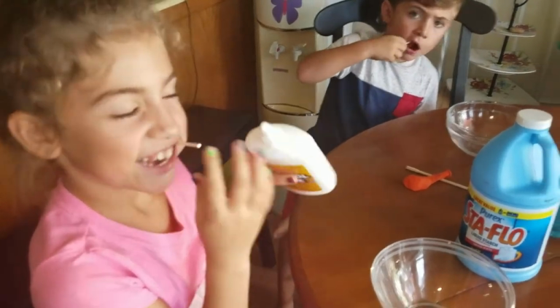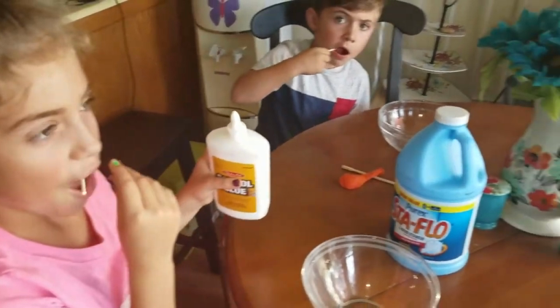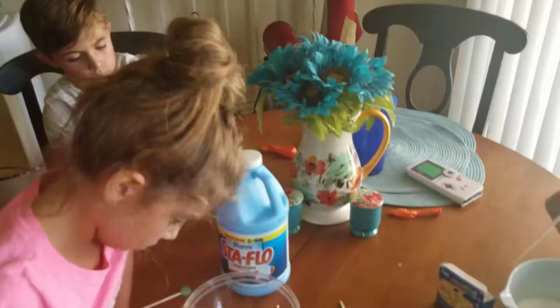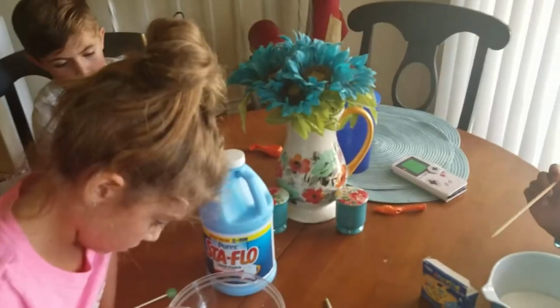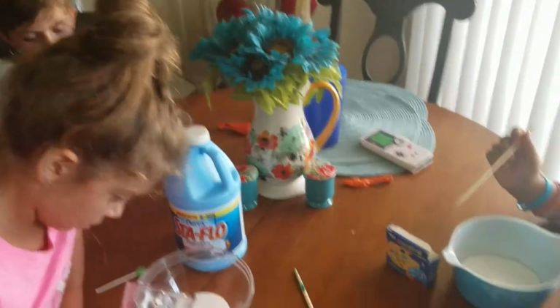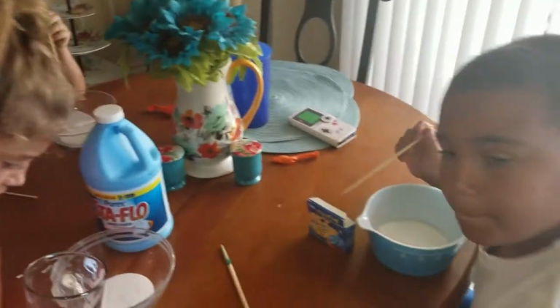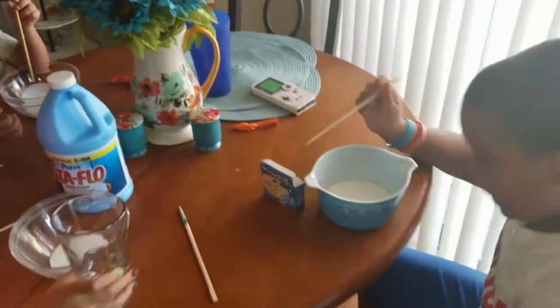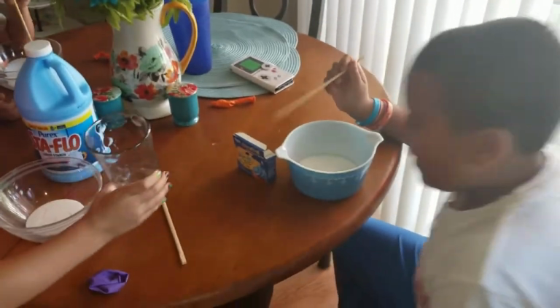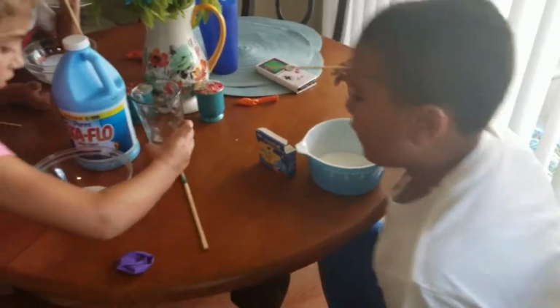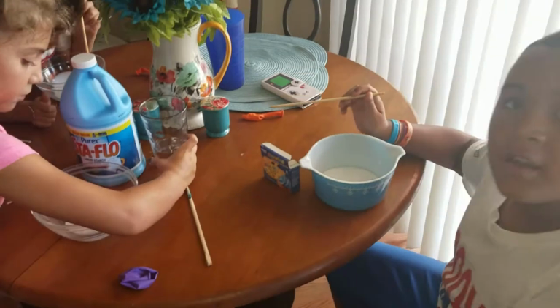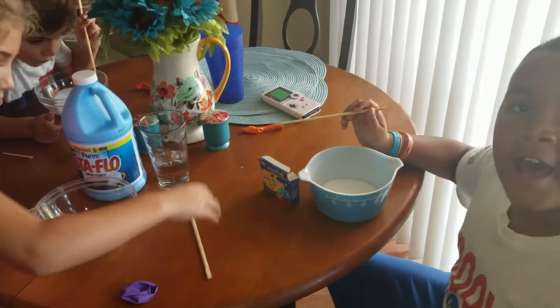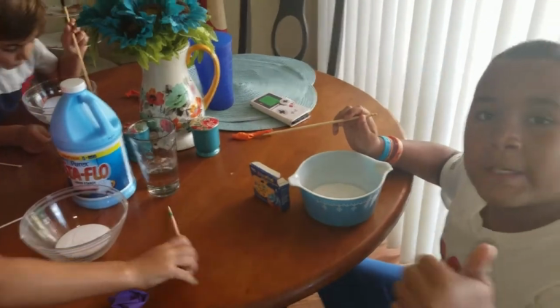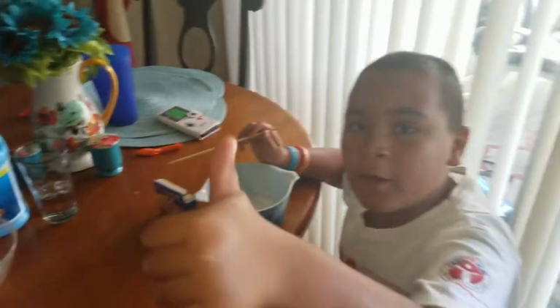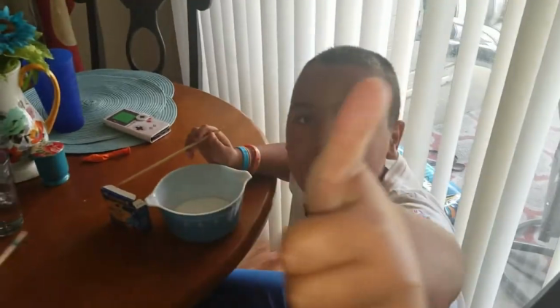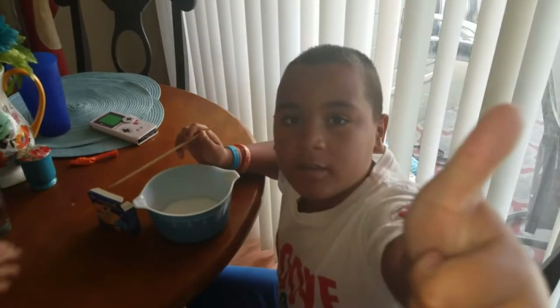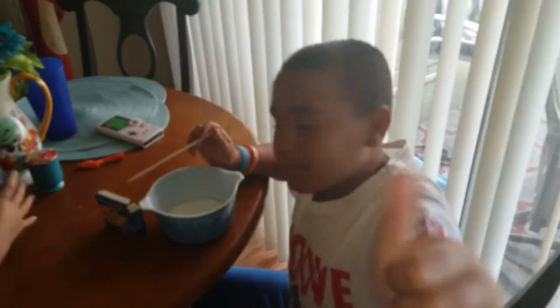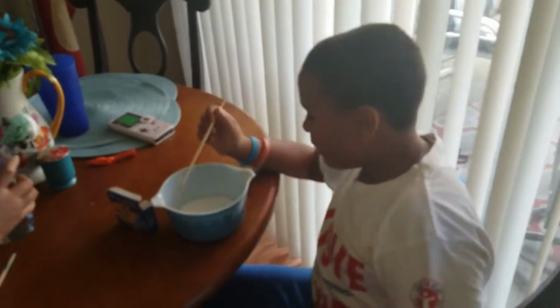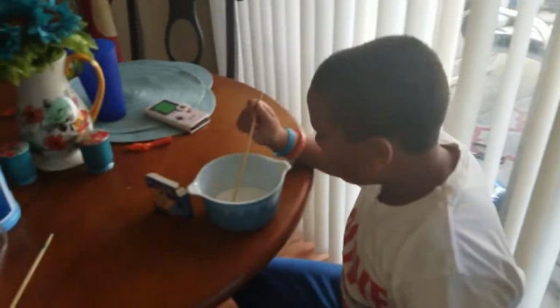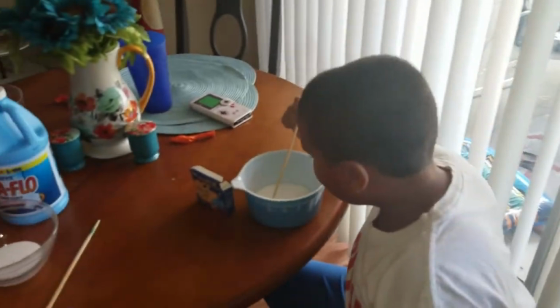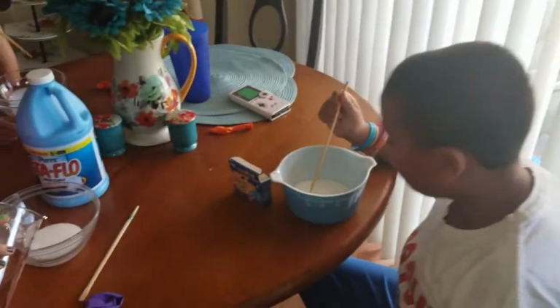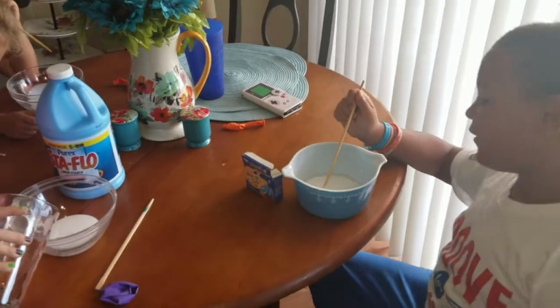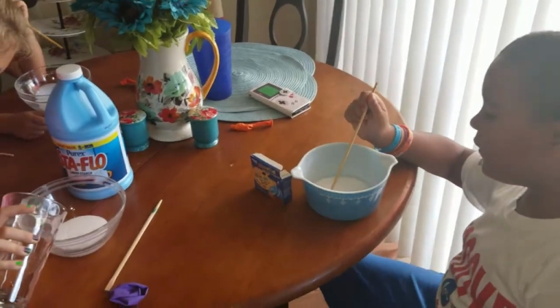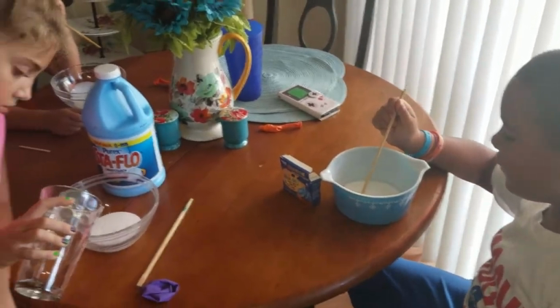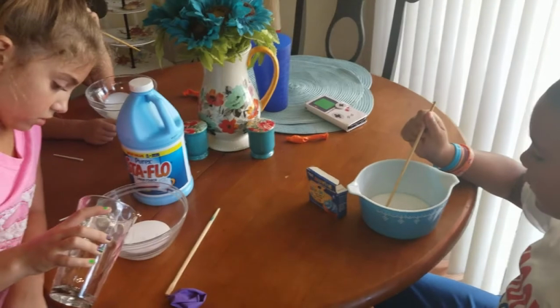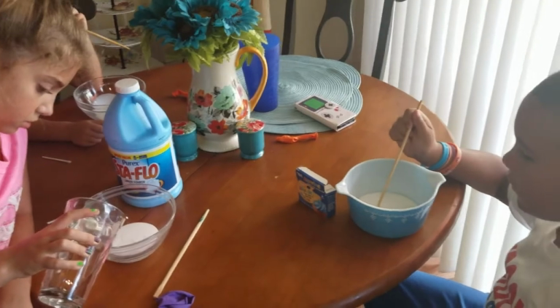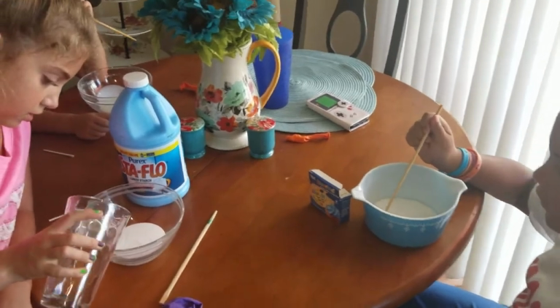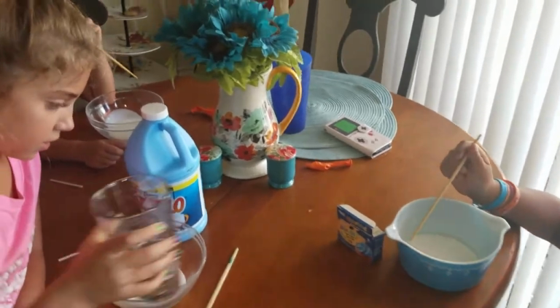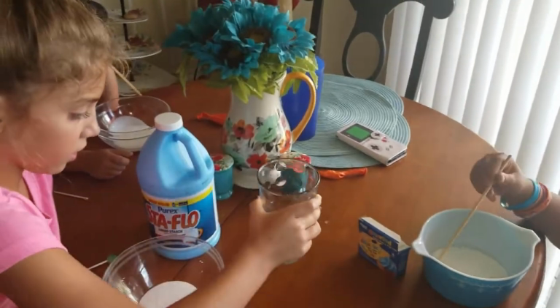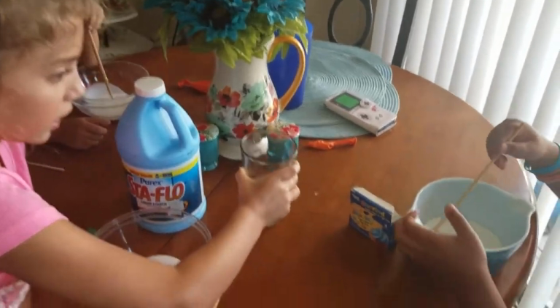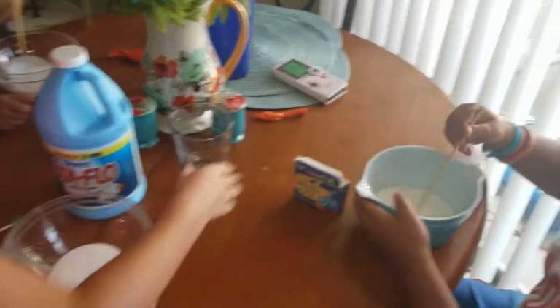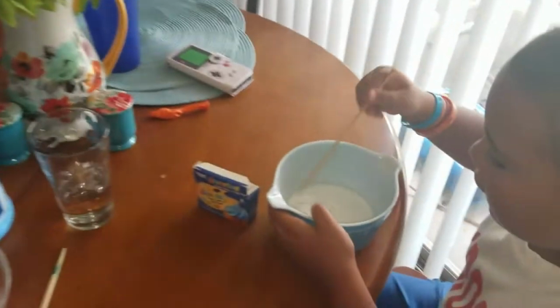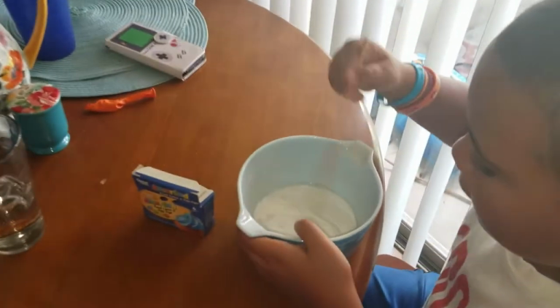The next step is to add a little bit of water — everybody just a little bit — and then you start stirring. Let's see!